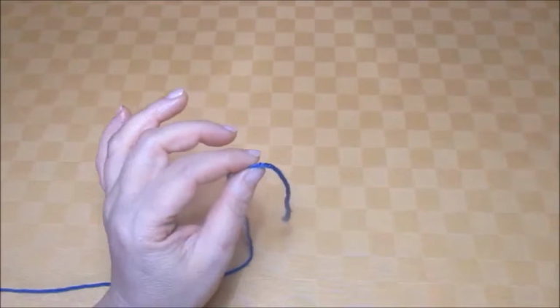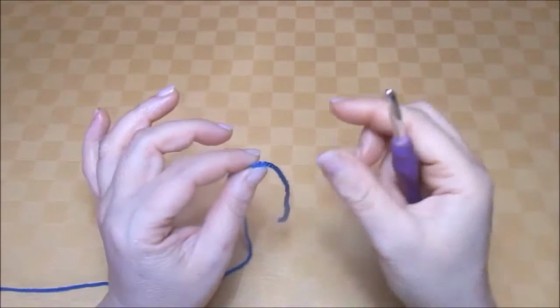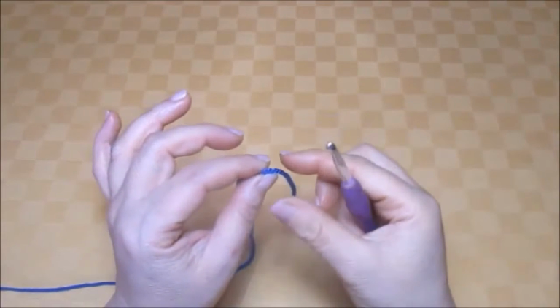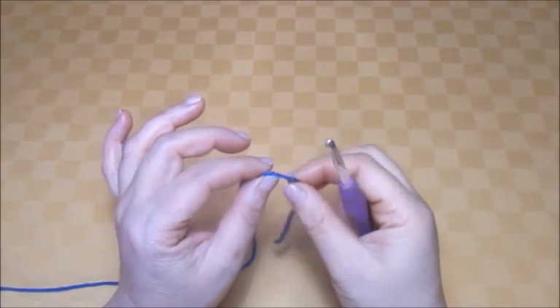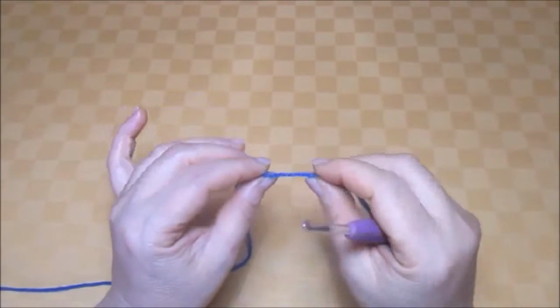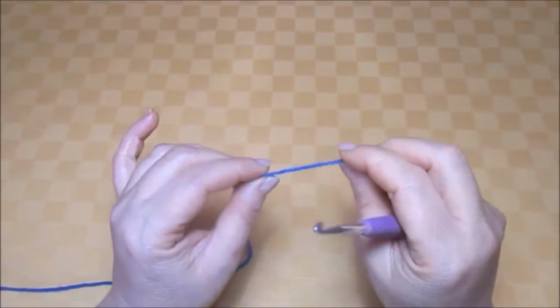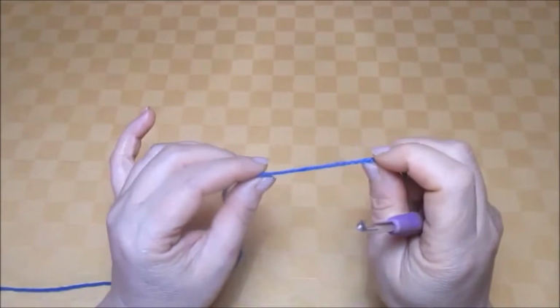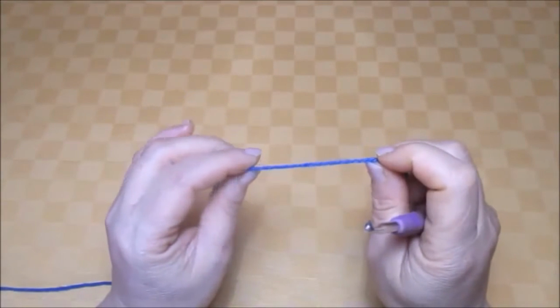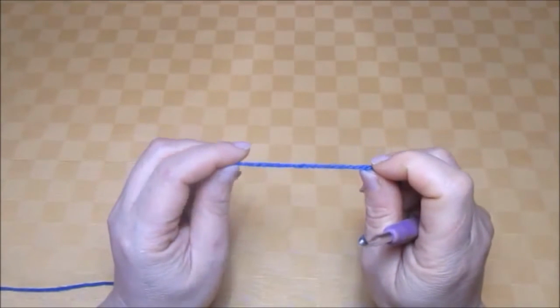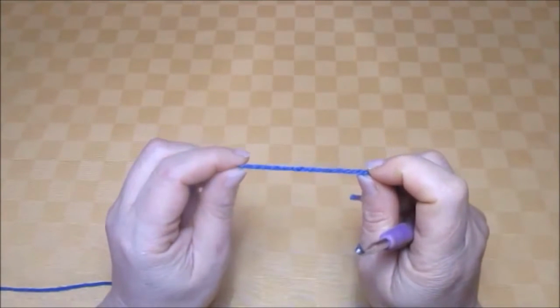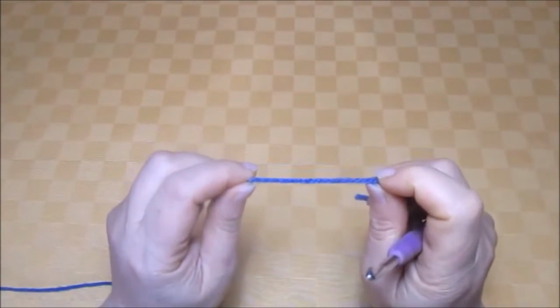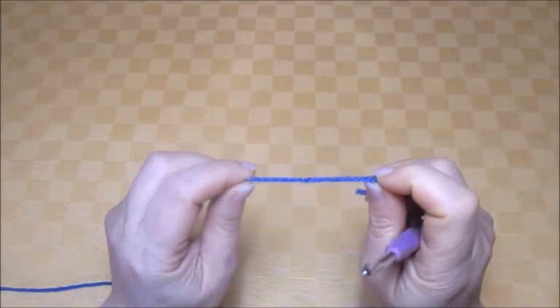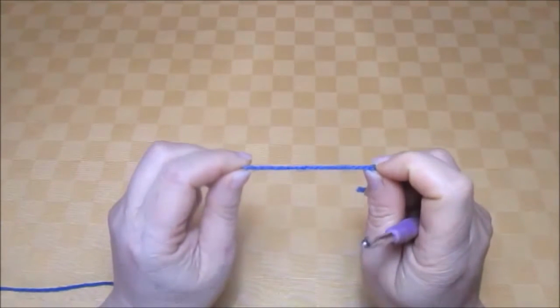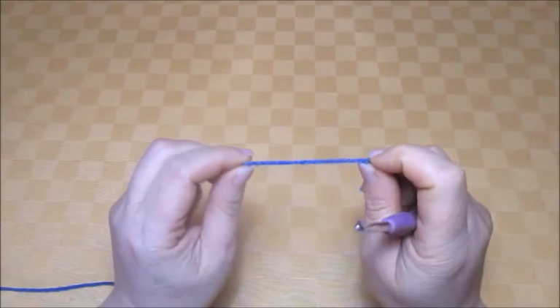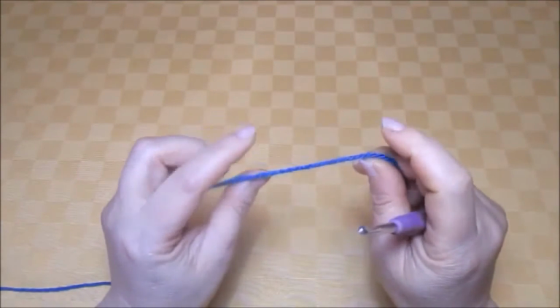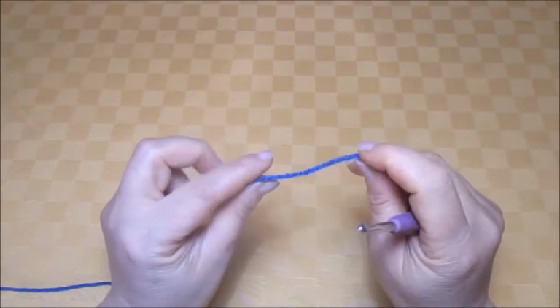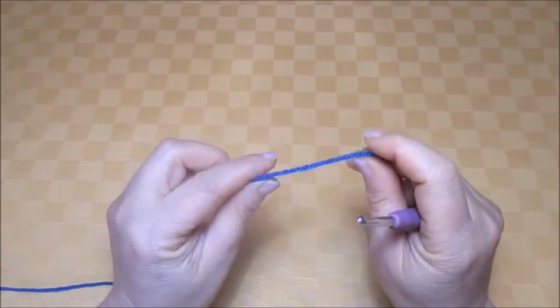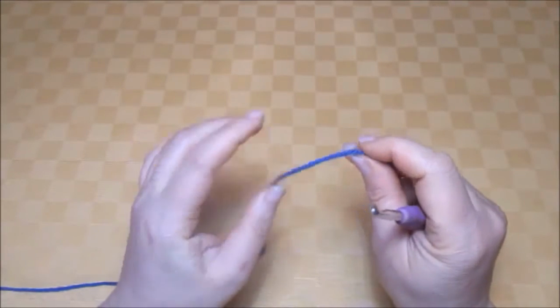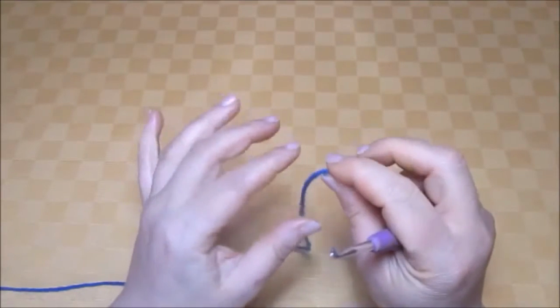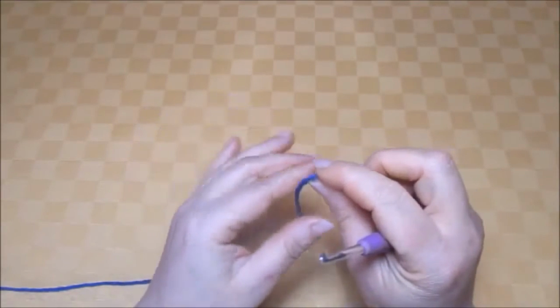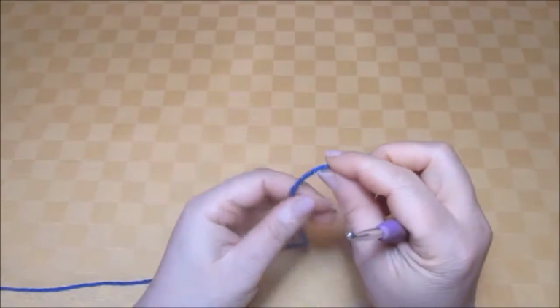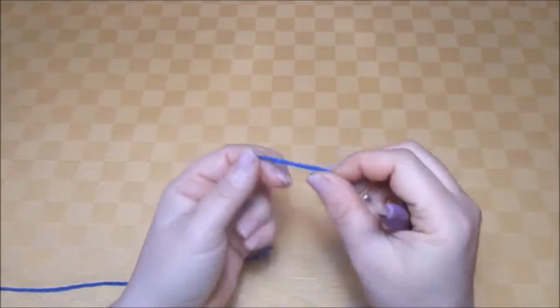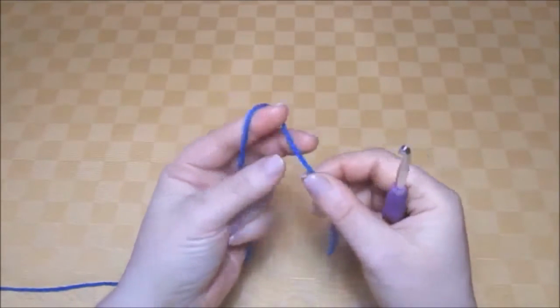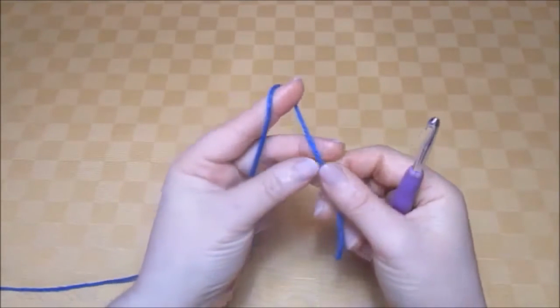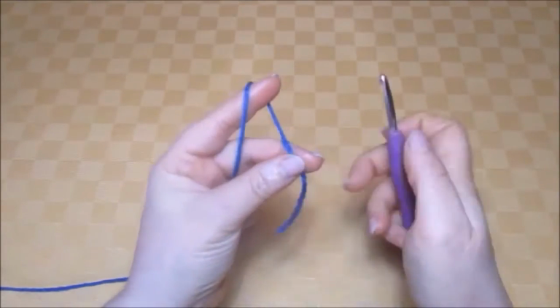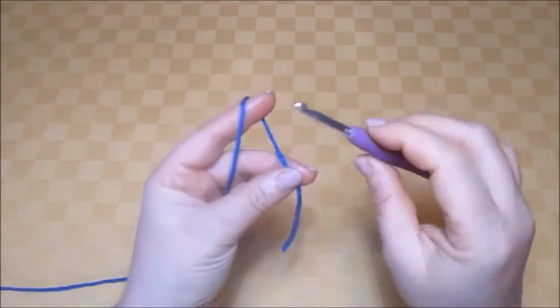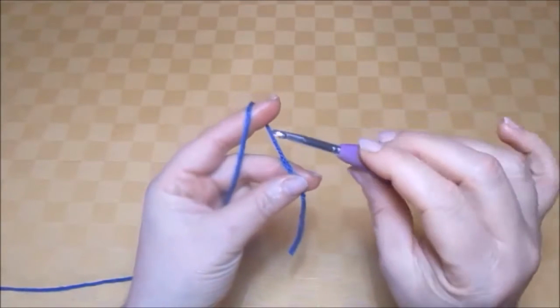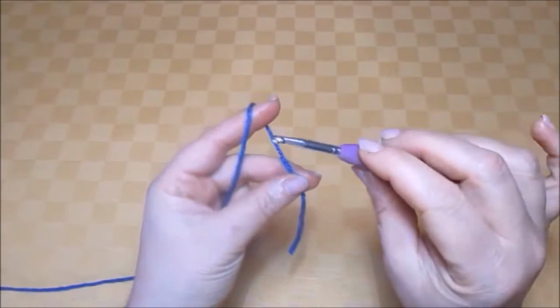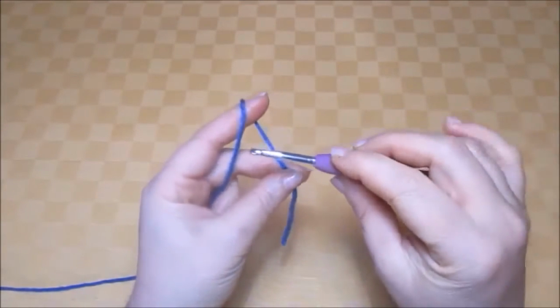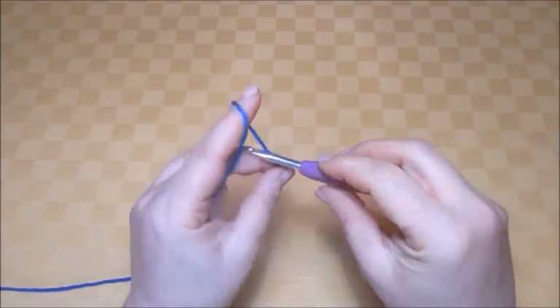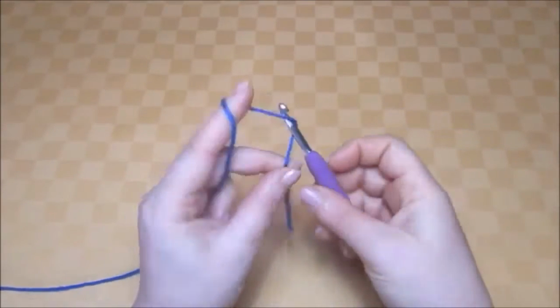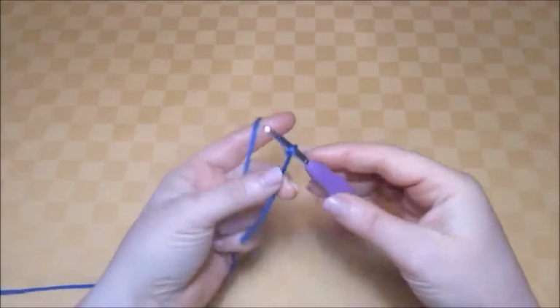For this work we need an odd number of chains. I'll make a foundation row of 19 half knots, also known as Solomon knots or lovers knots.